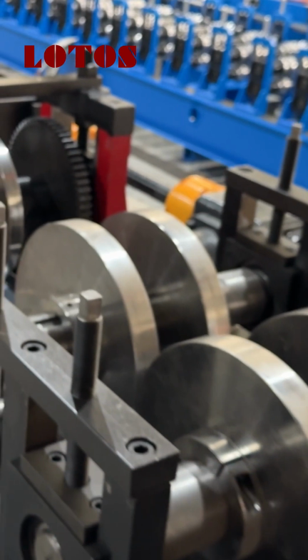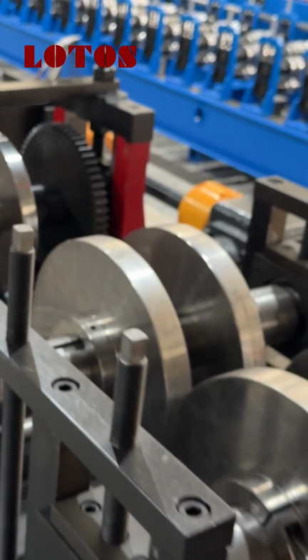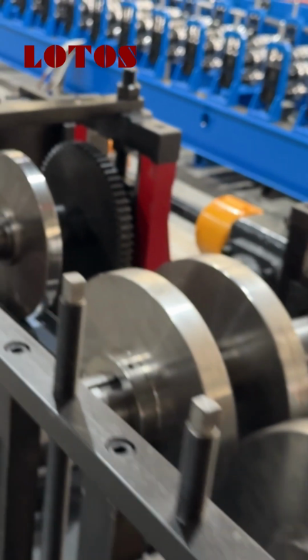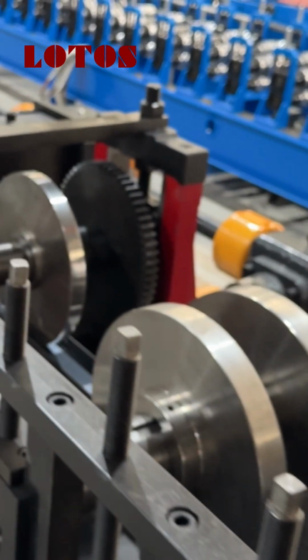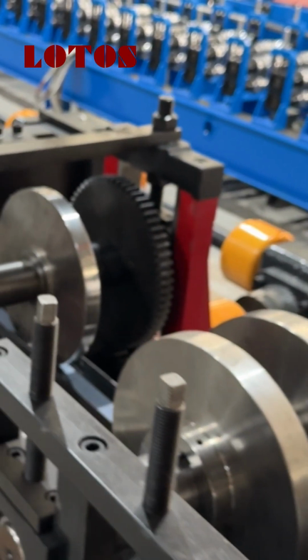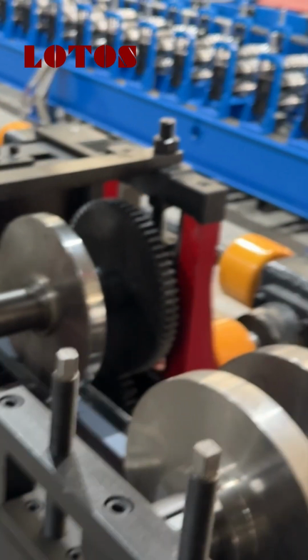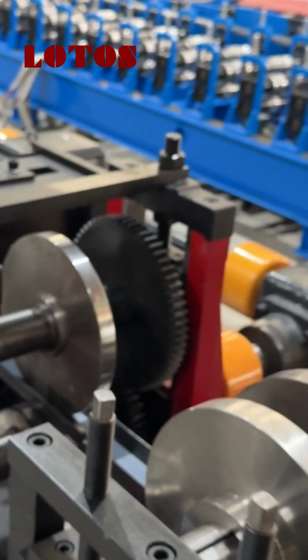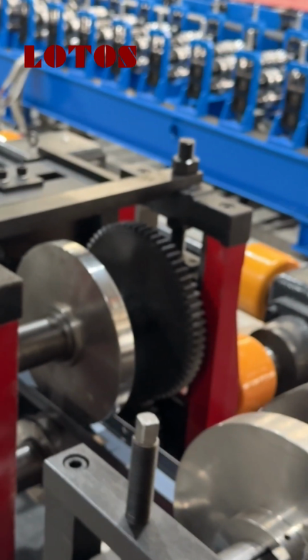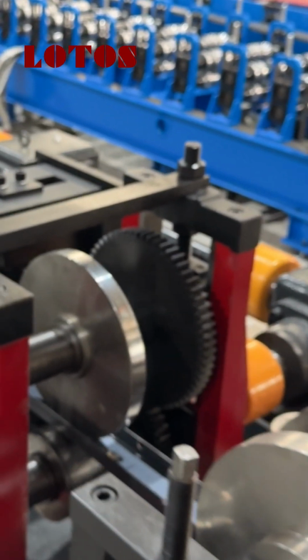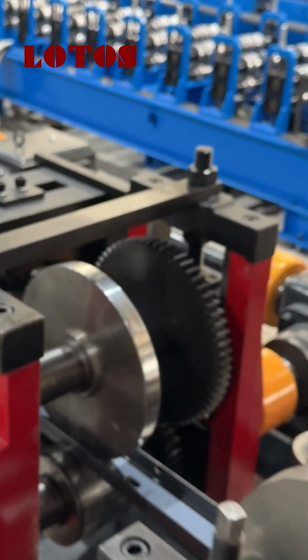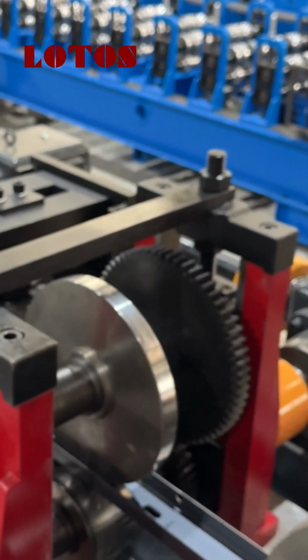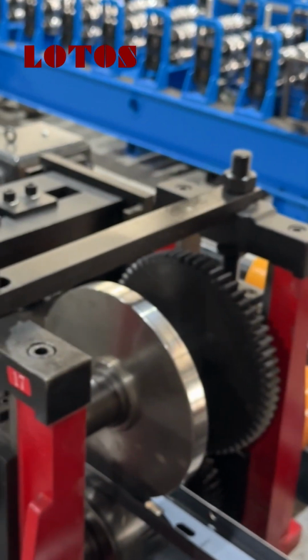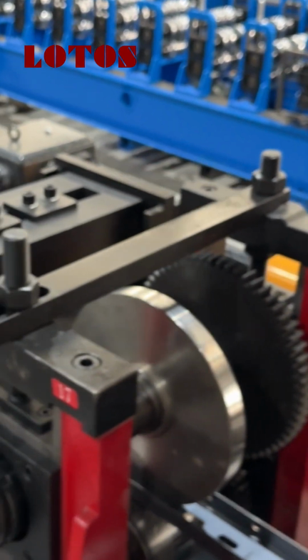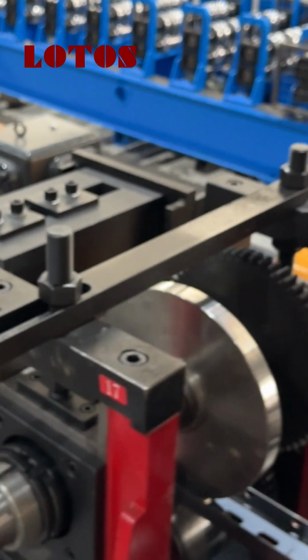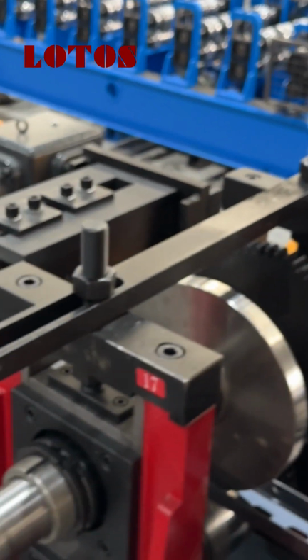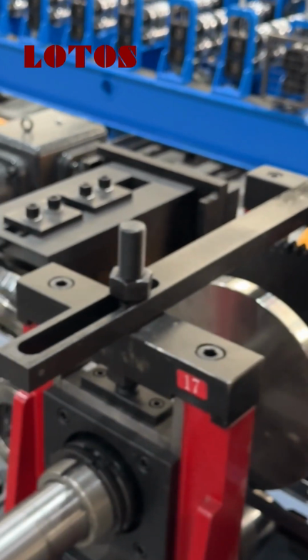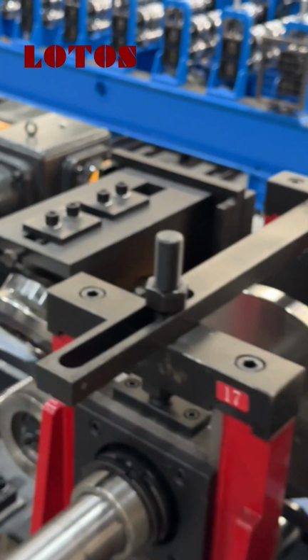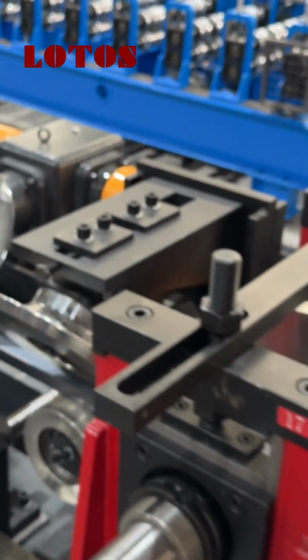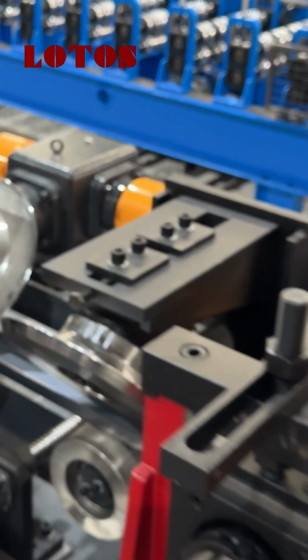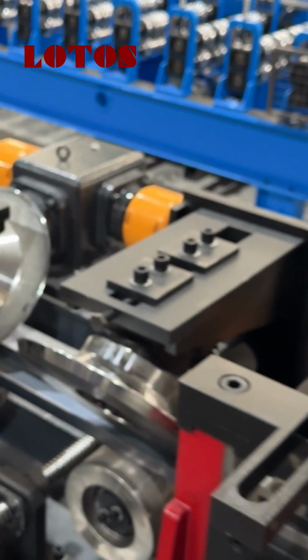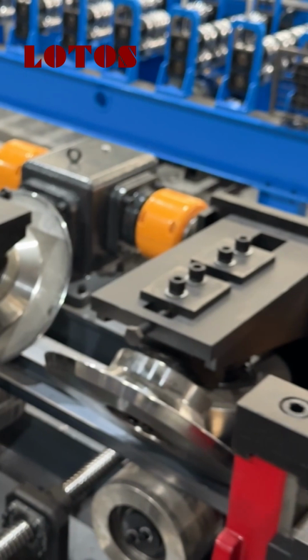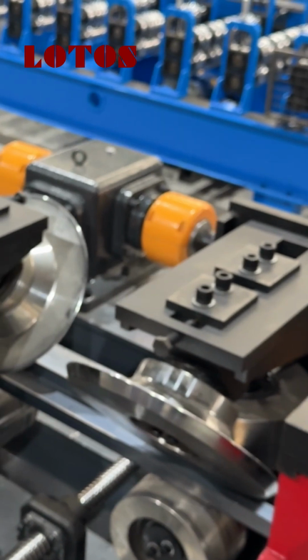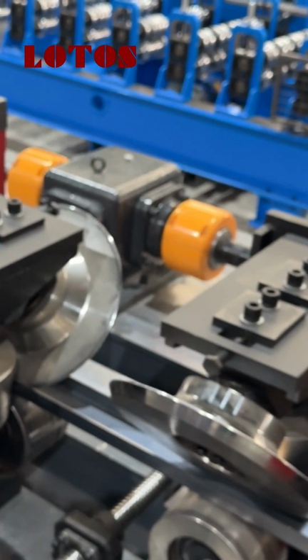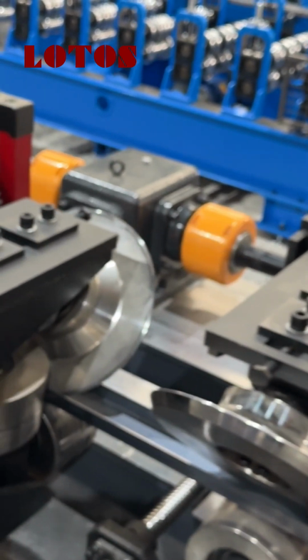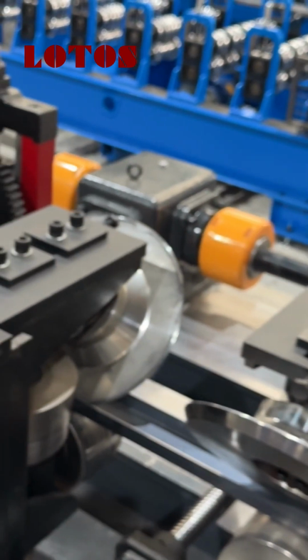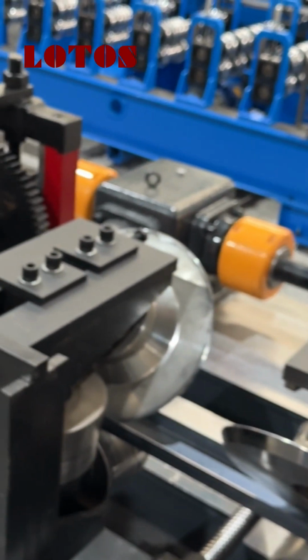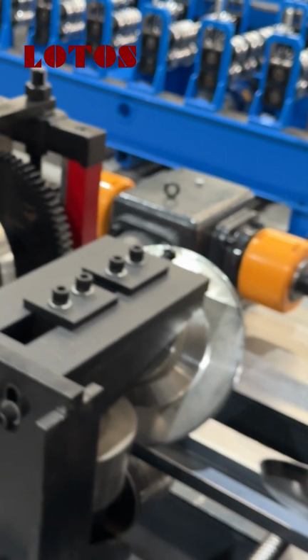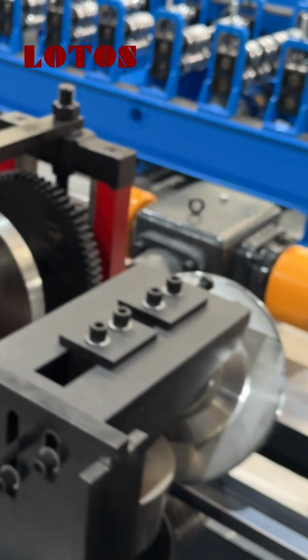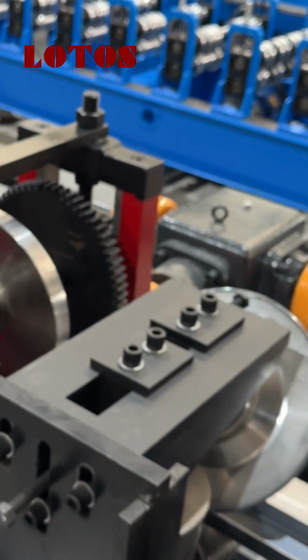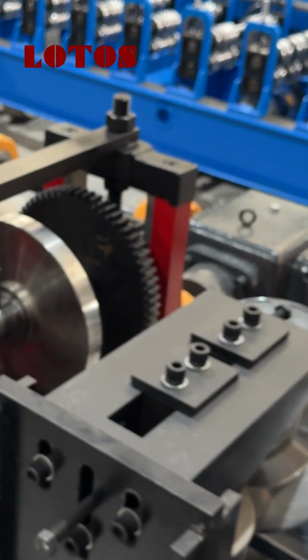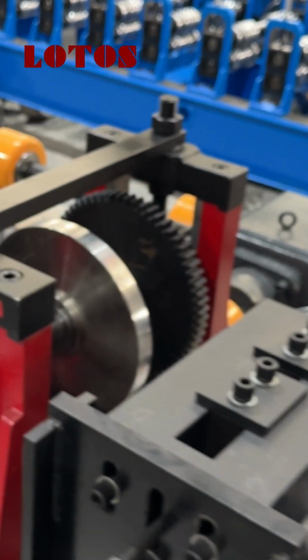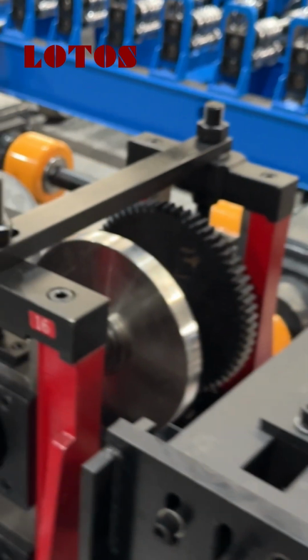Roll forming: cleaning the forming rollers, checking the gearbox oil, check the health of the sprocket and power transmission chains, and ensure proper tension and lubrication.